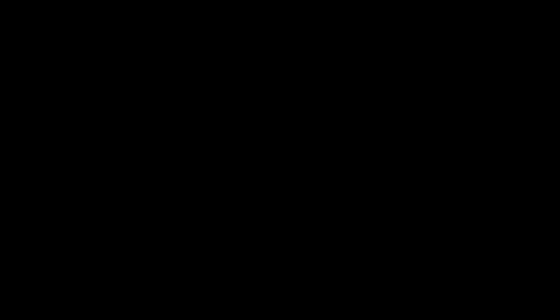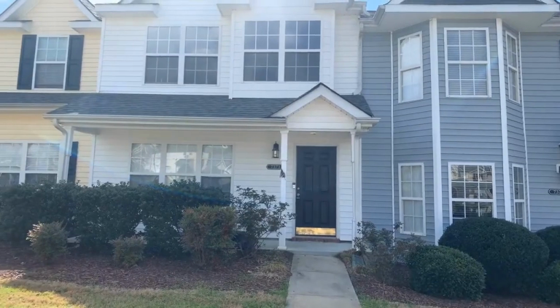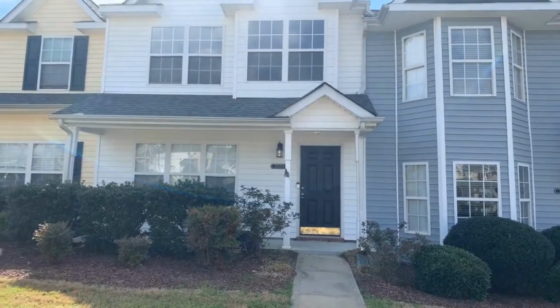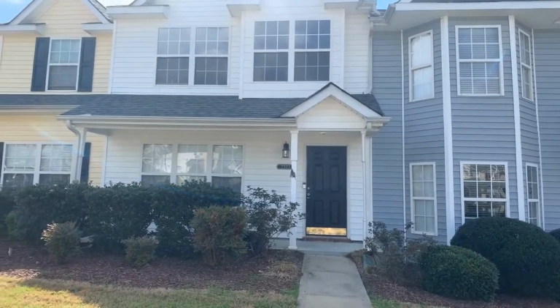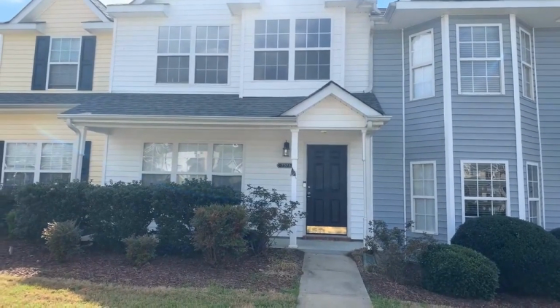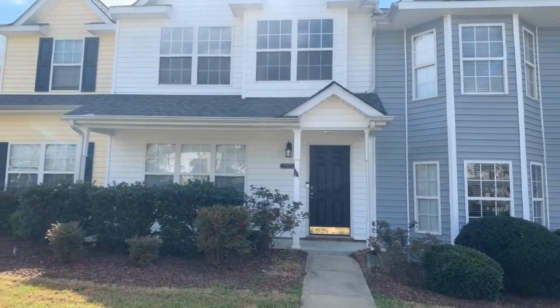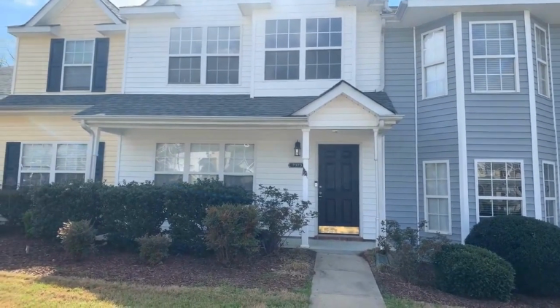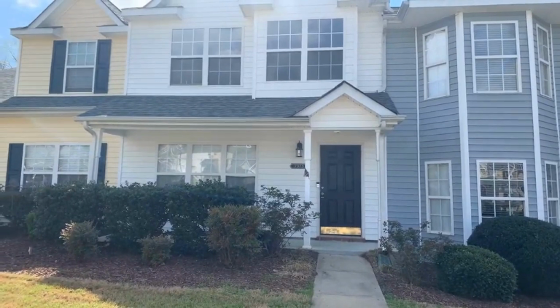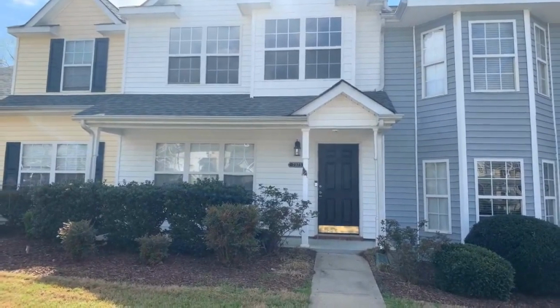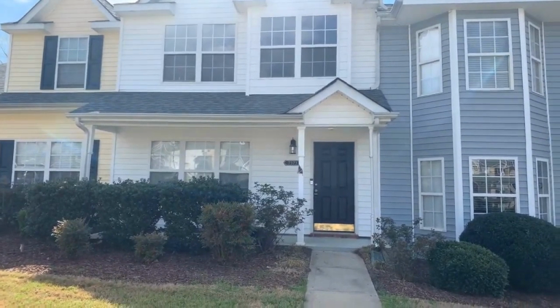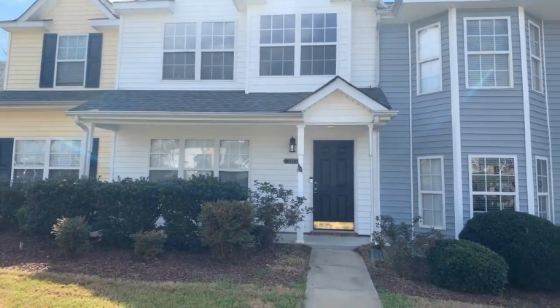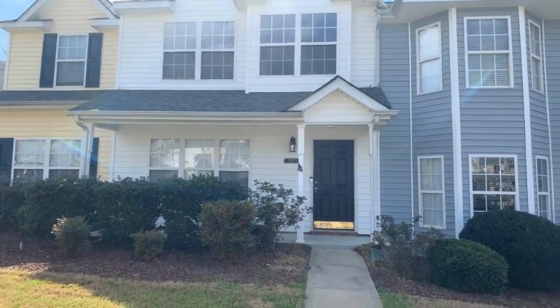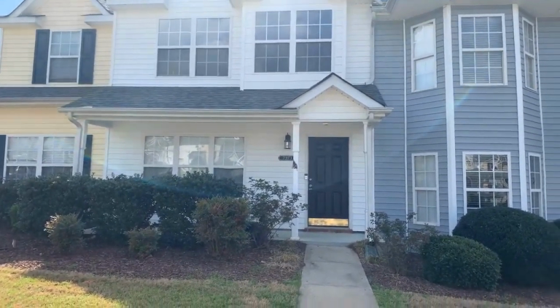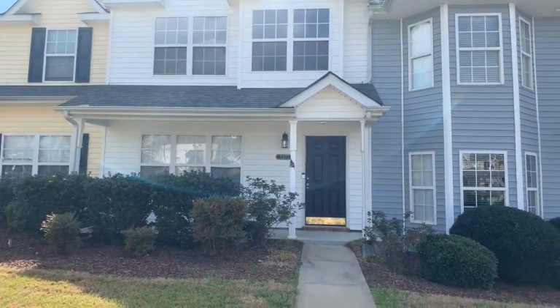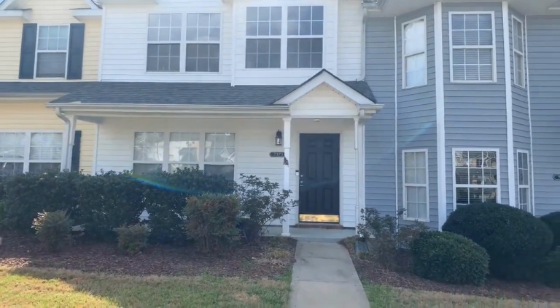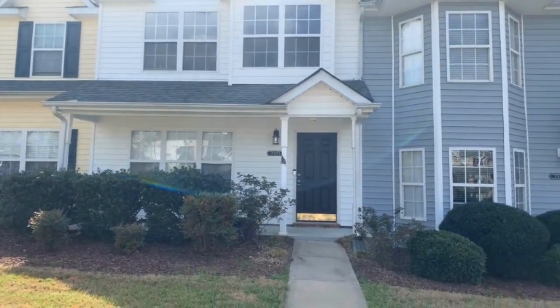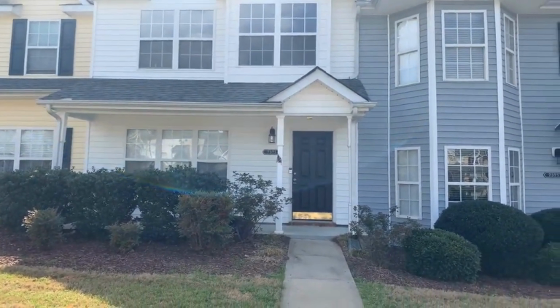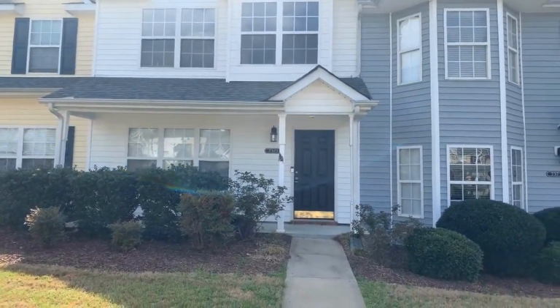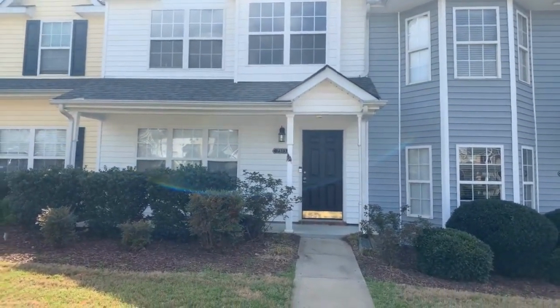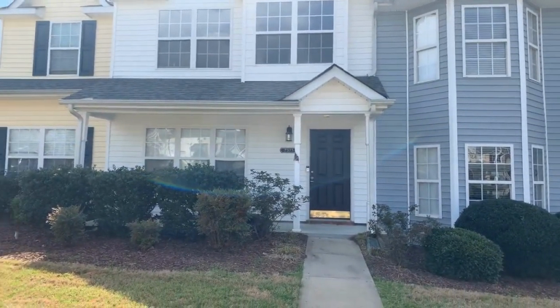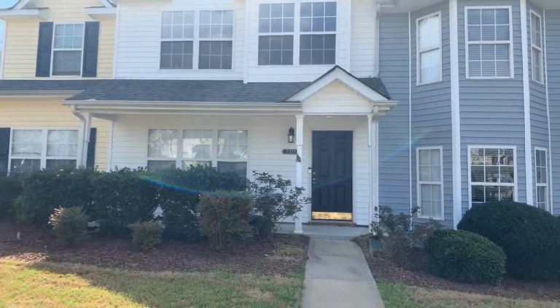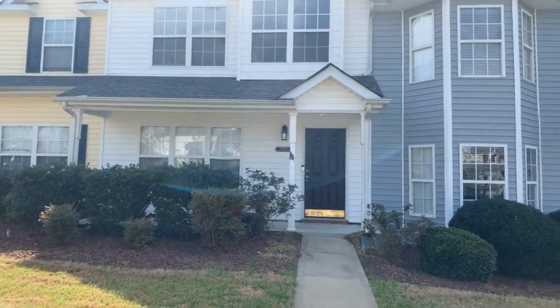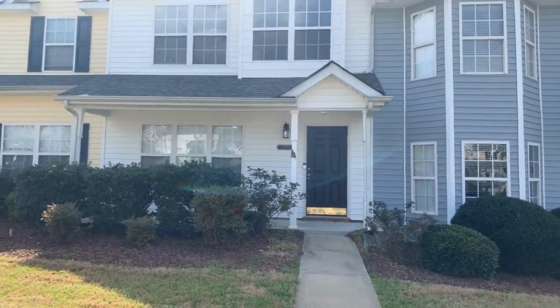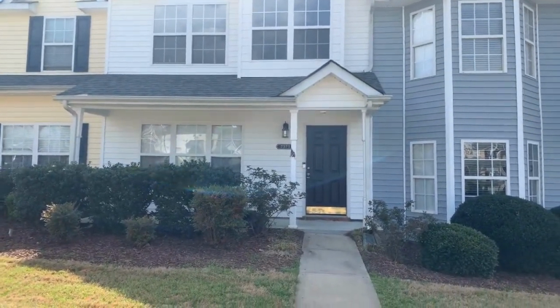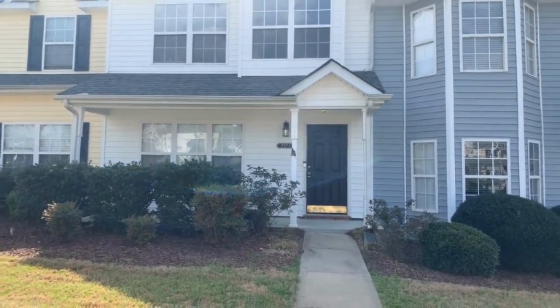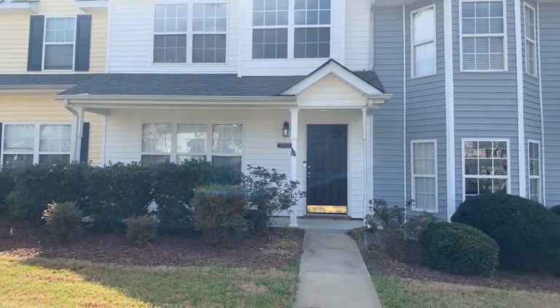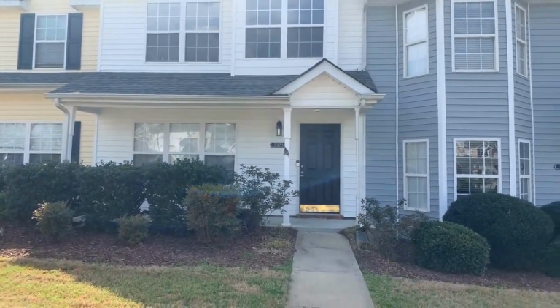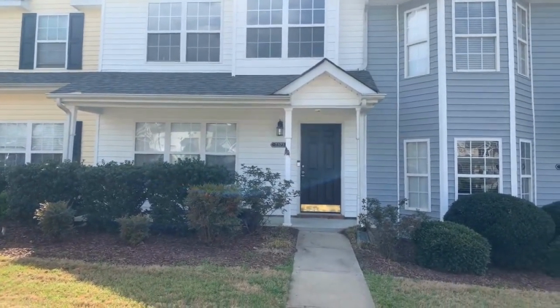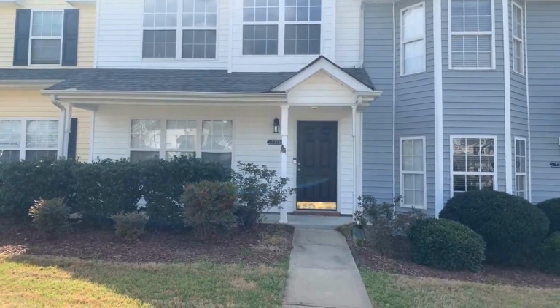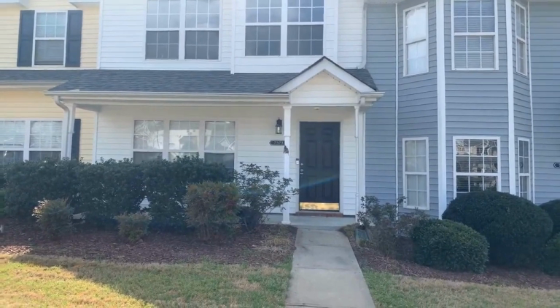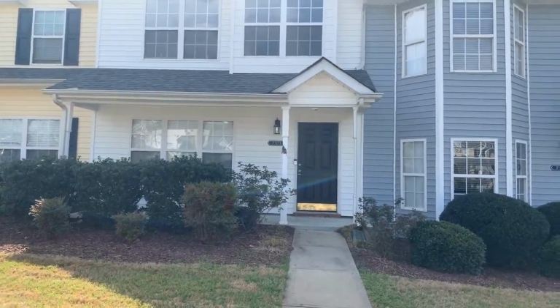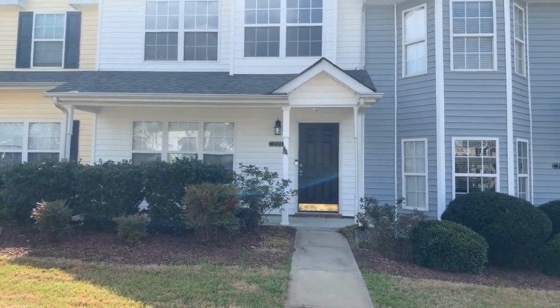Hi, this is Touchpoint Property showing you the residence at 7373 Sundance Drive, Indianland, South Carolina.